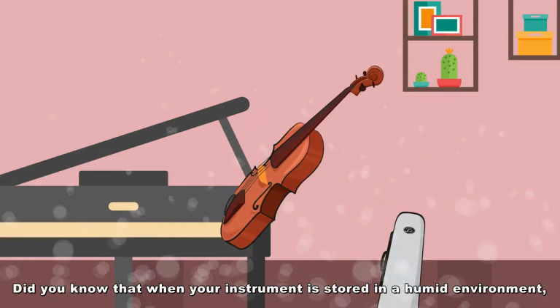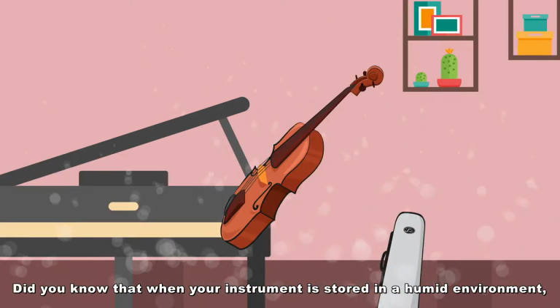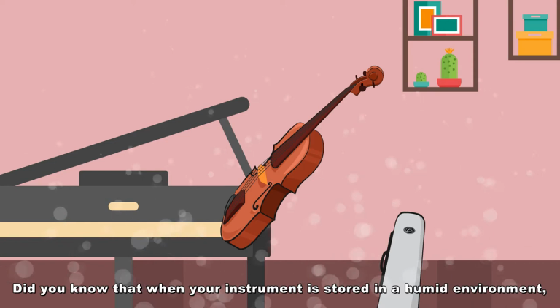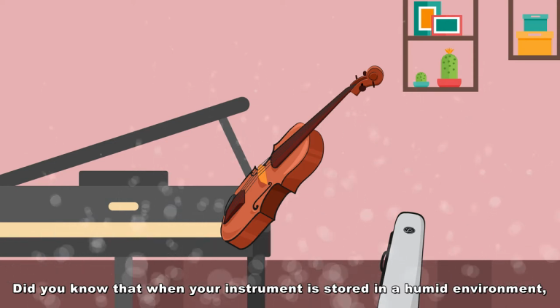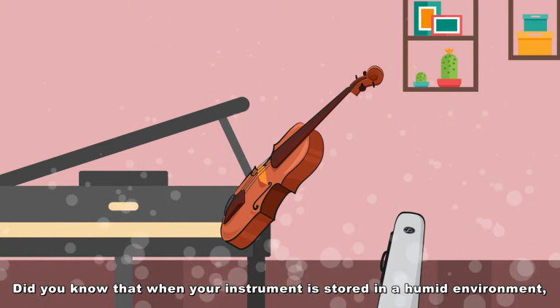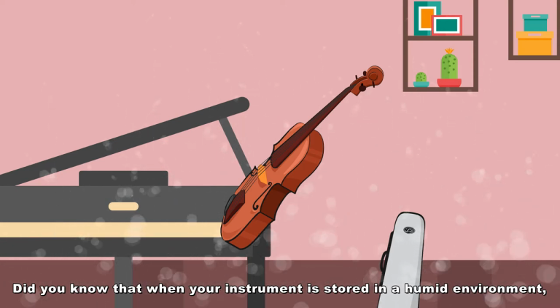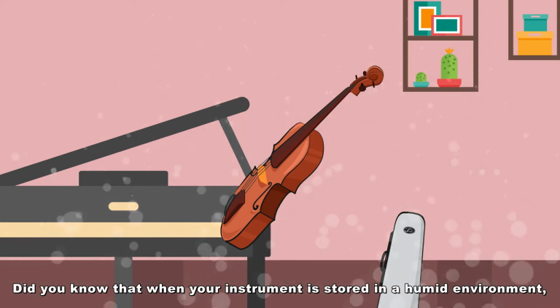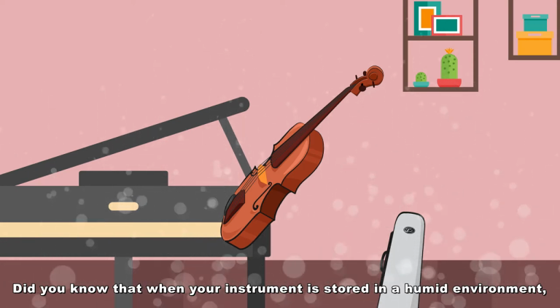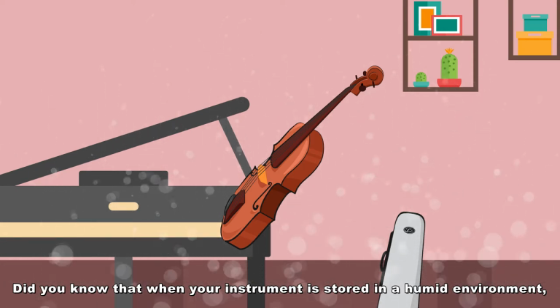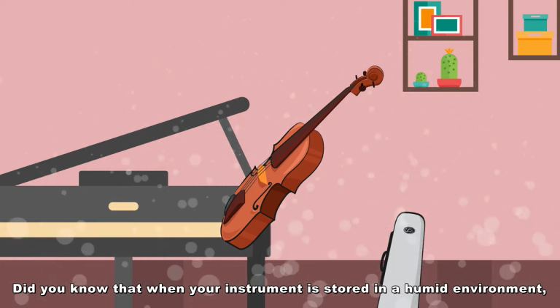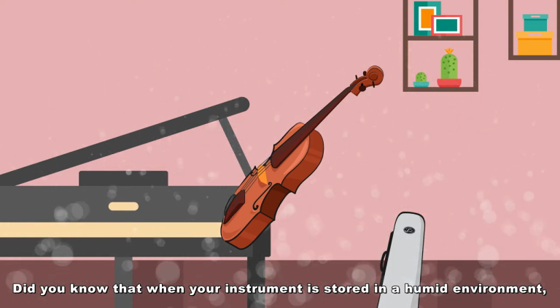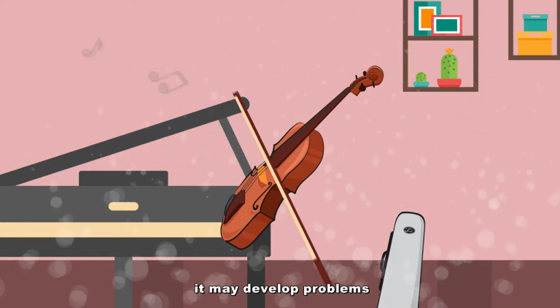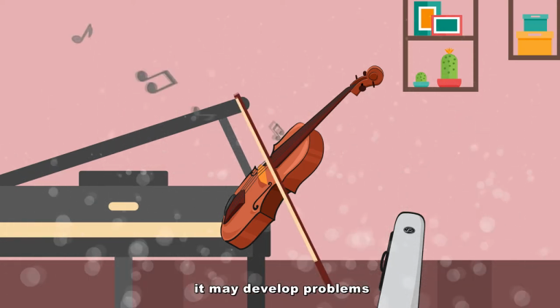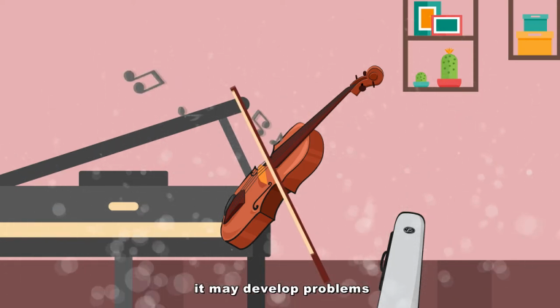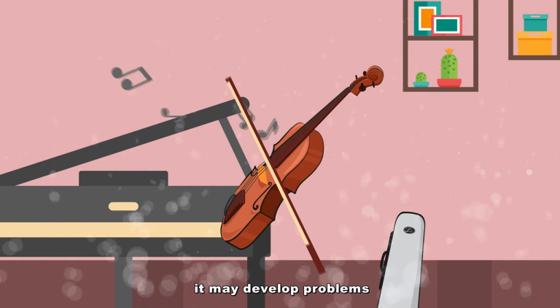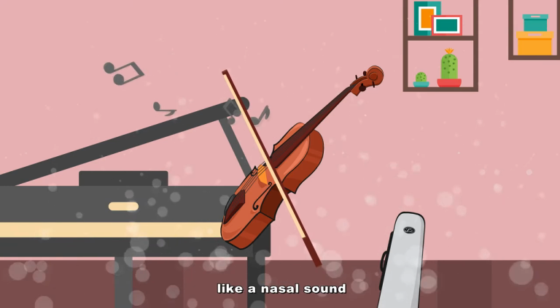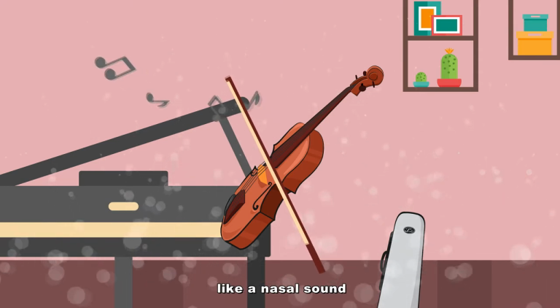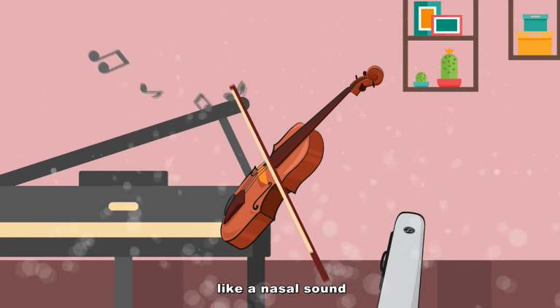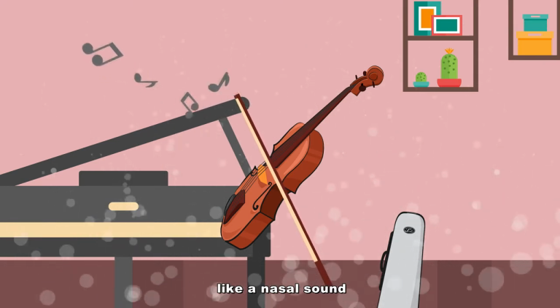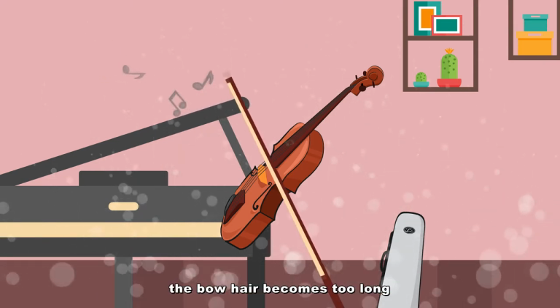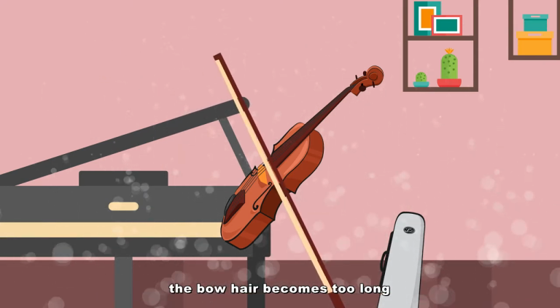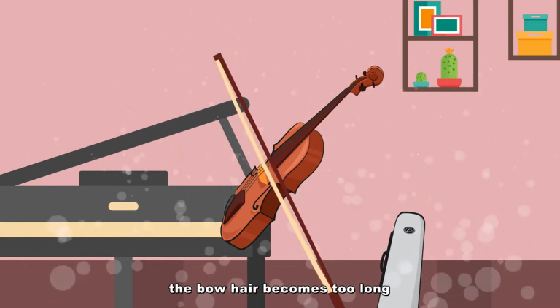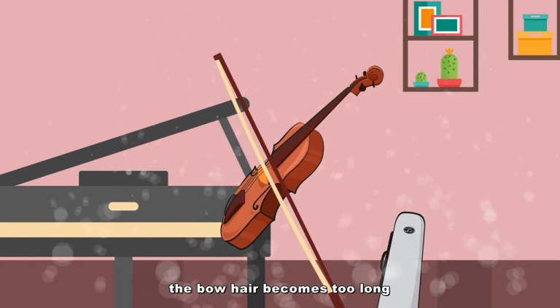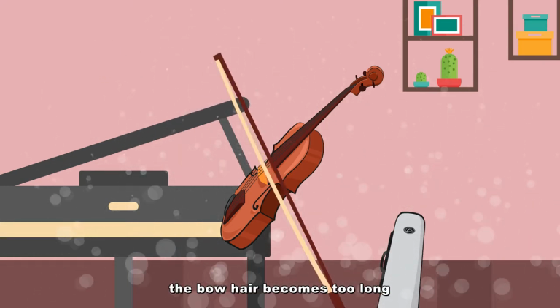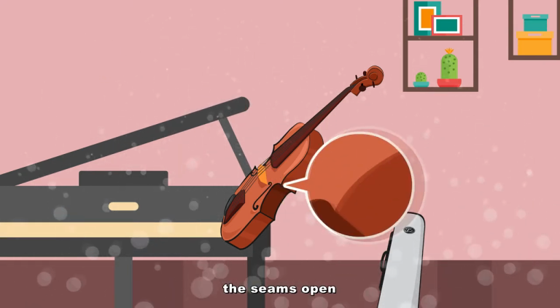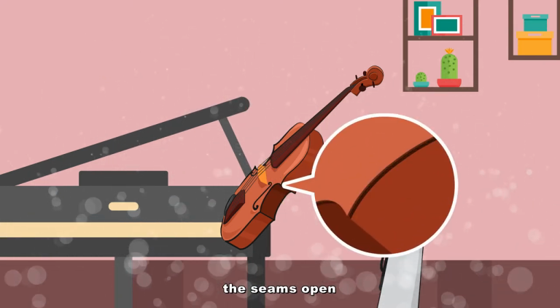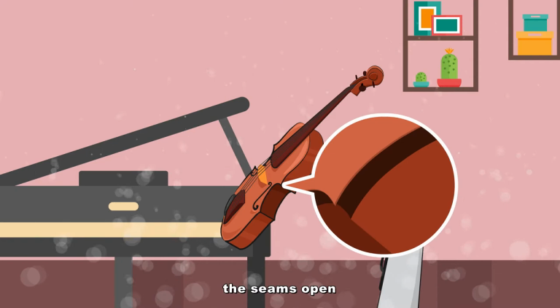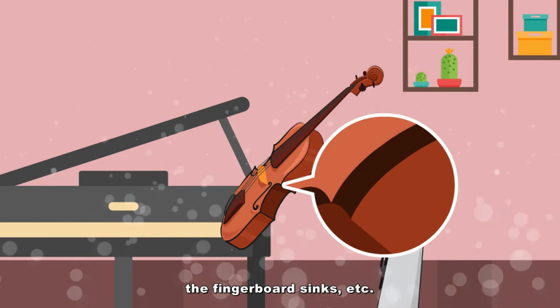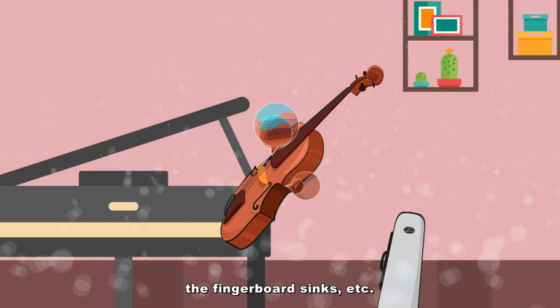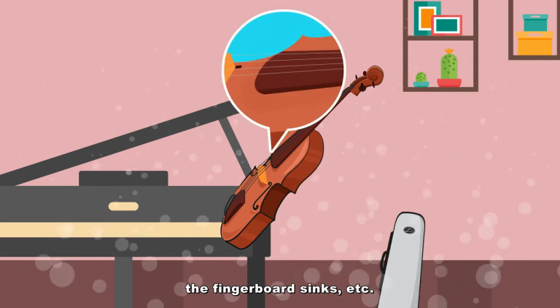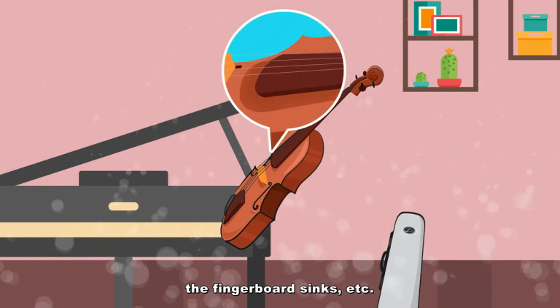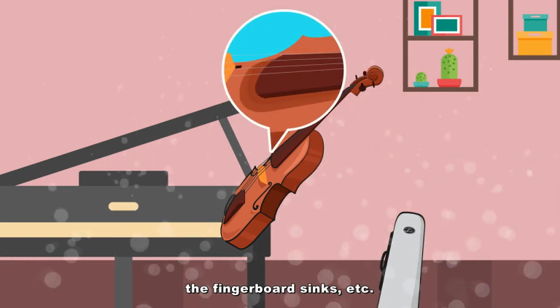Did you know that when your instrument is stored in a humid environment, it may develop problems like a nasal sound, the bow hair becomes too long, the seams open, the fingerboard sinks, etc.